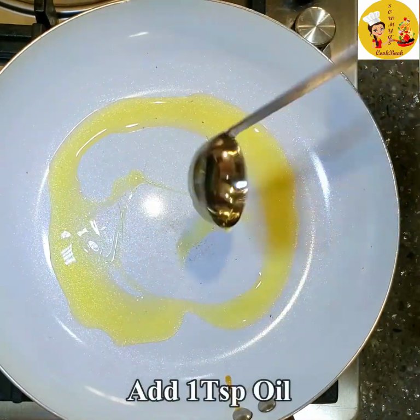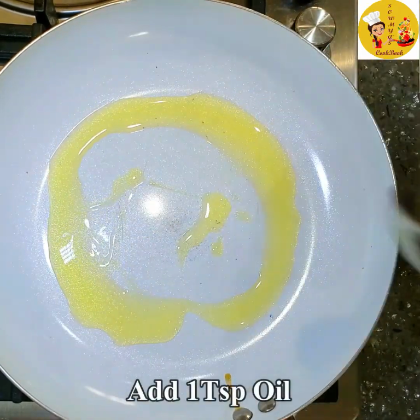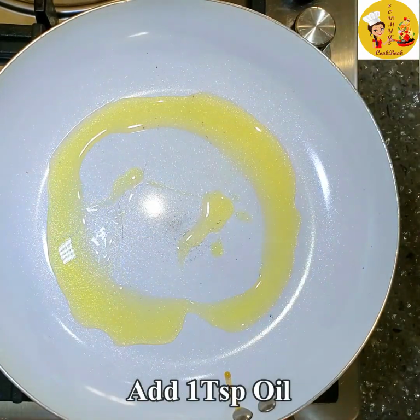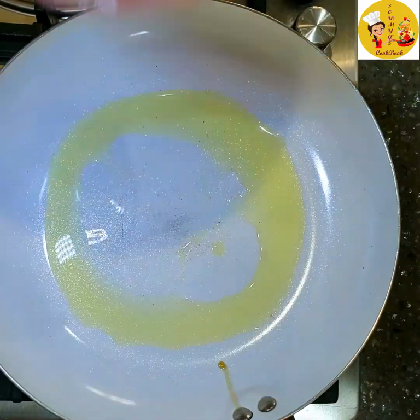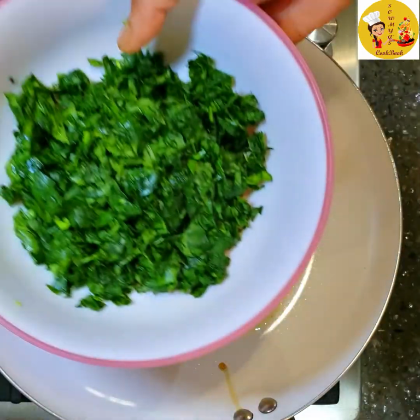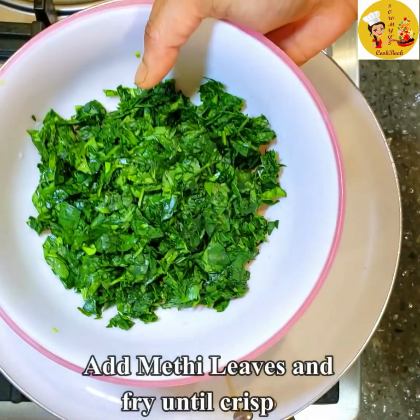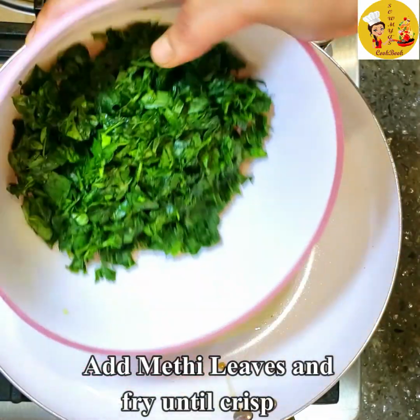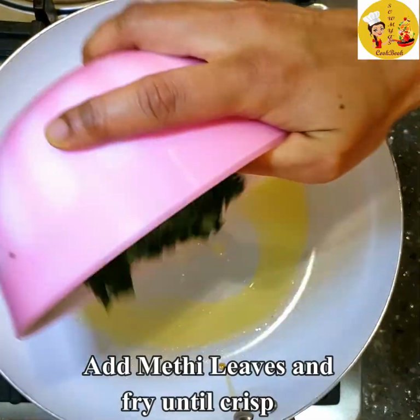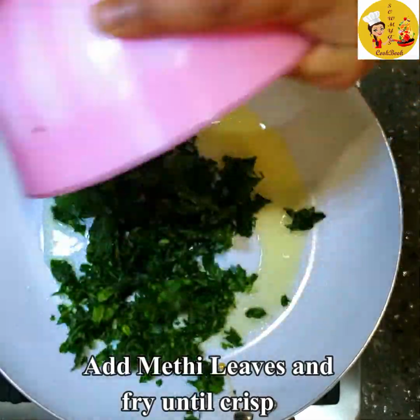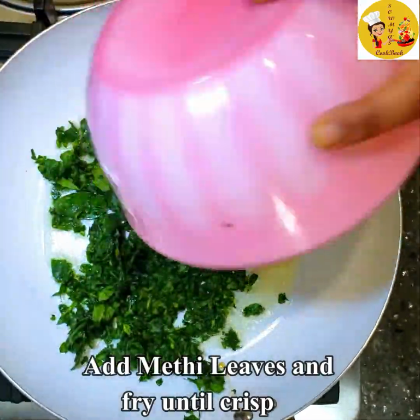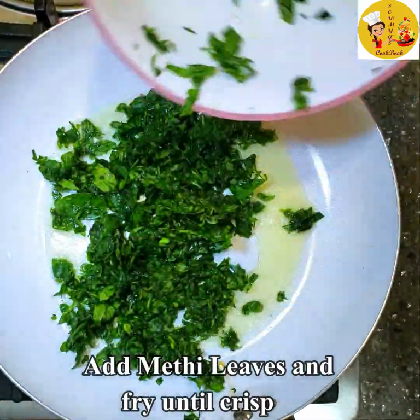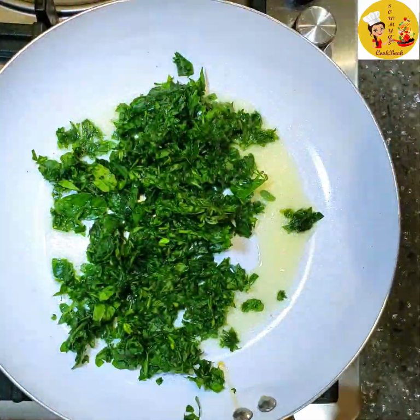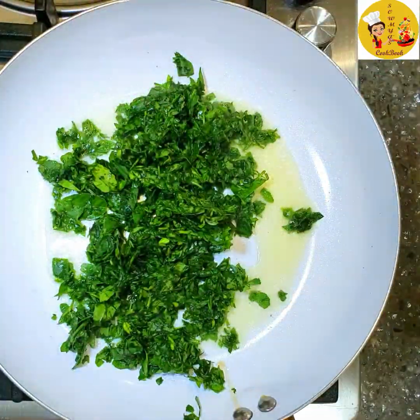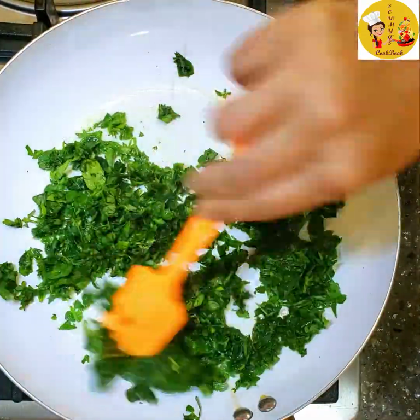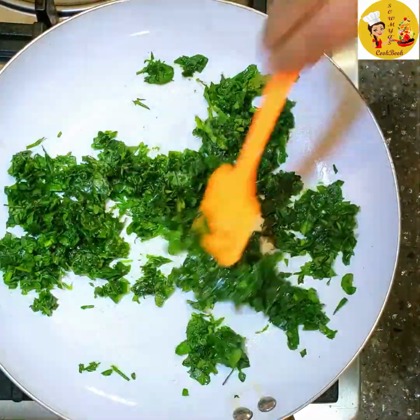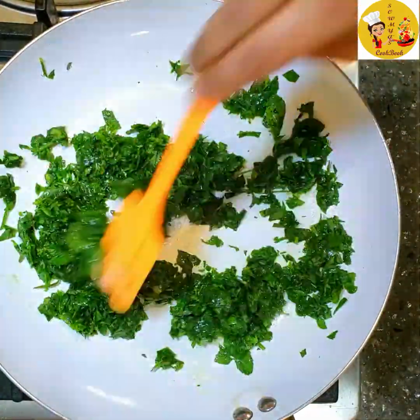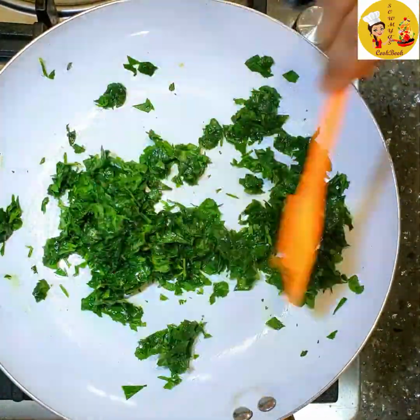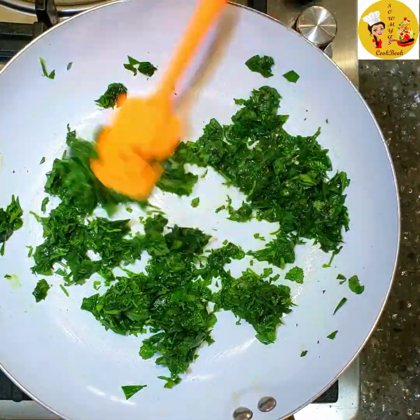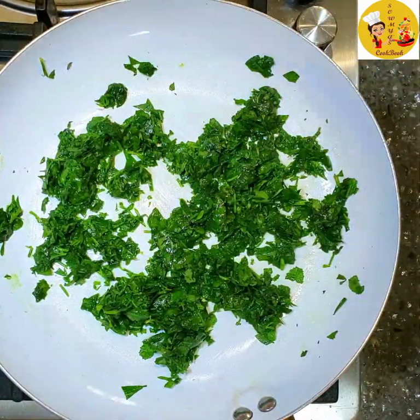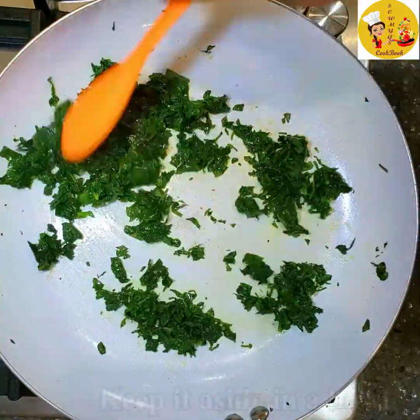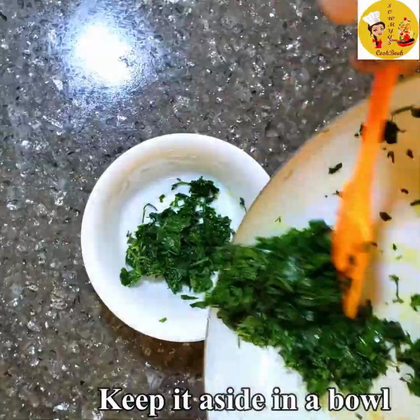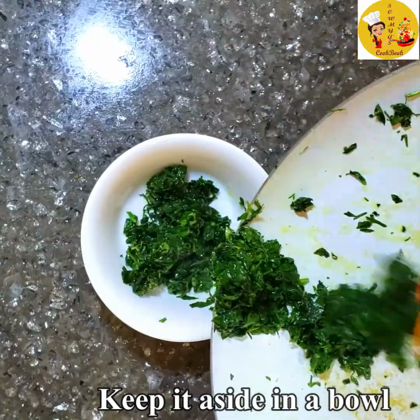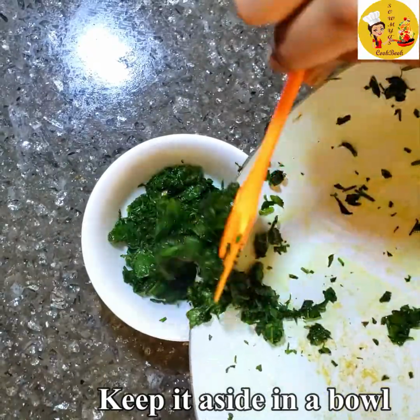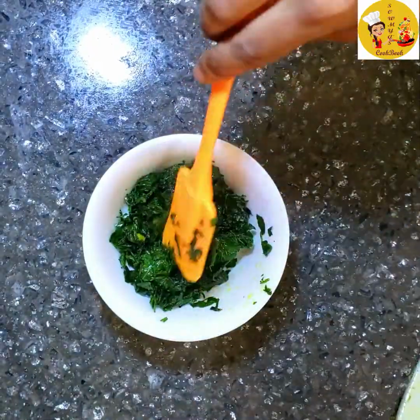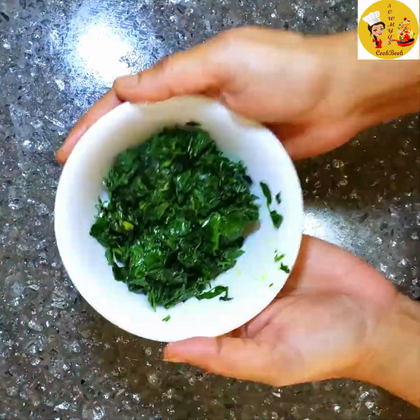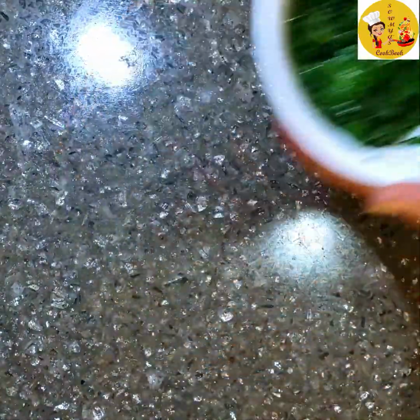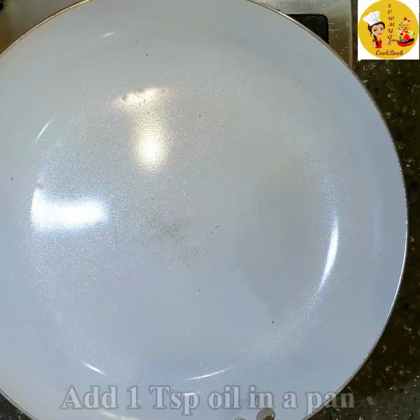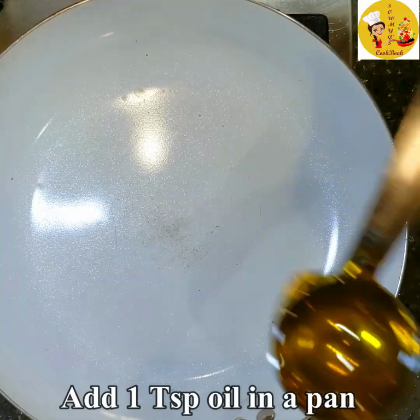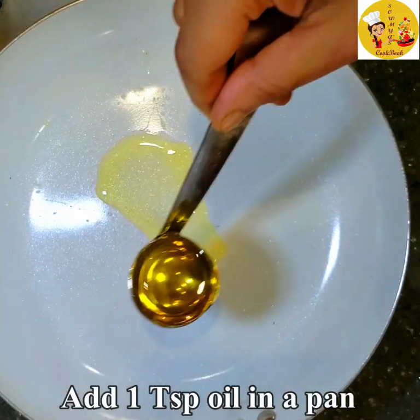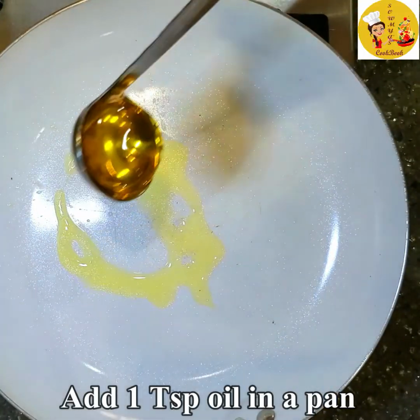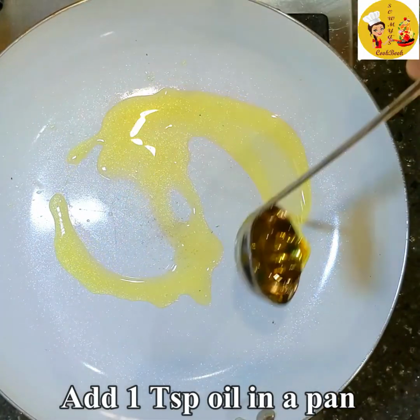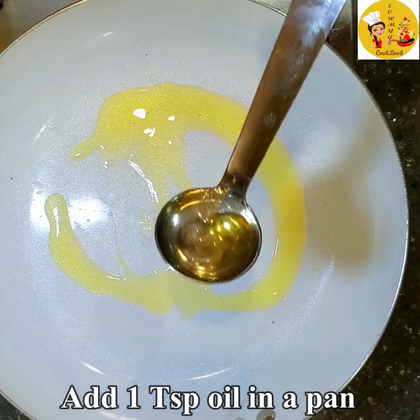Now take a pan, add 1 teaspoon of oil. Once the oil is heated, add the methi leaves and fry nicely. The methi leaves should become nice and crispy. Now let's take them onto a bowl and keep it aside.